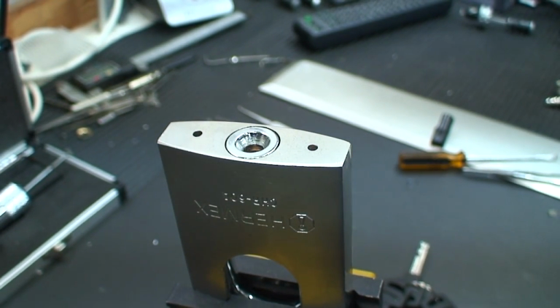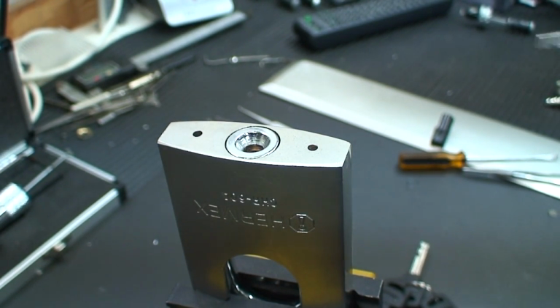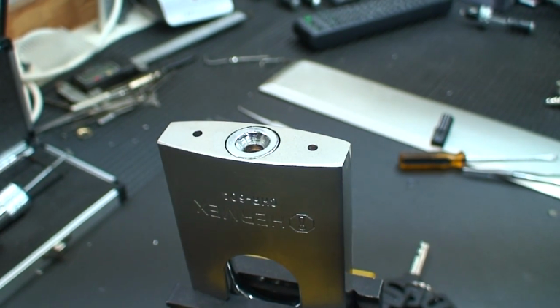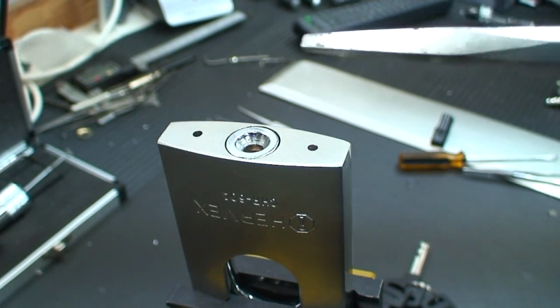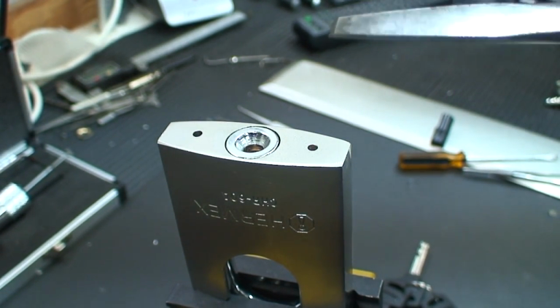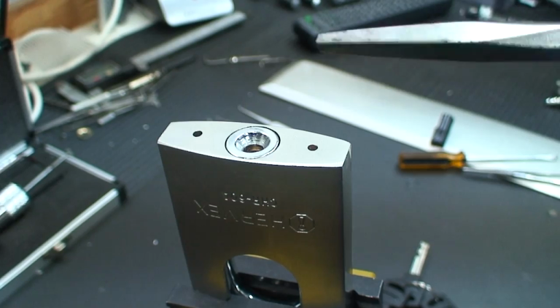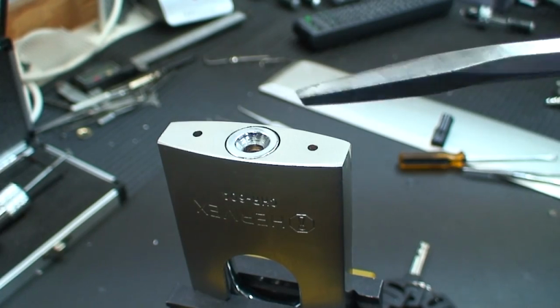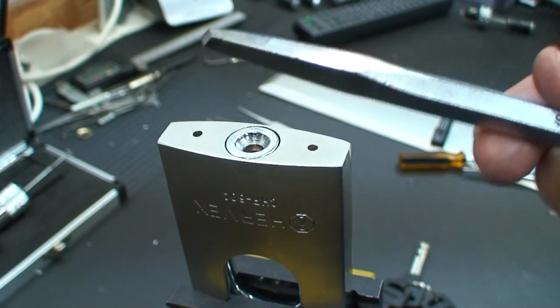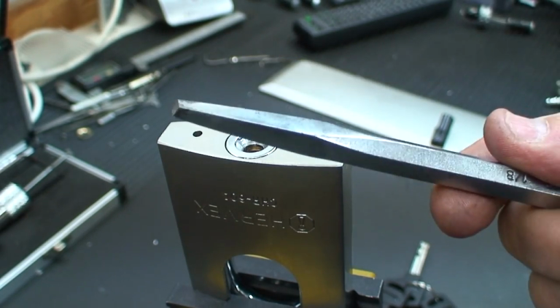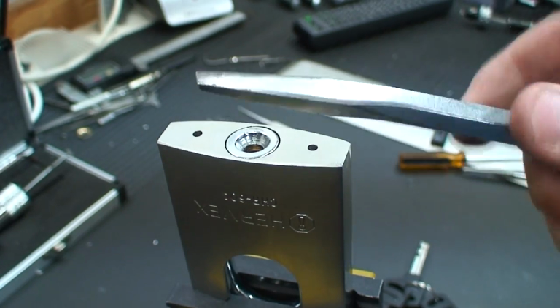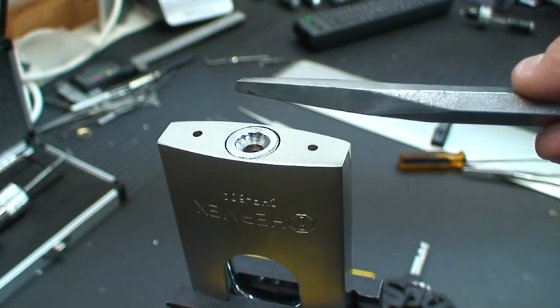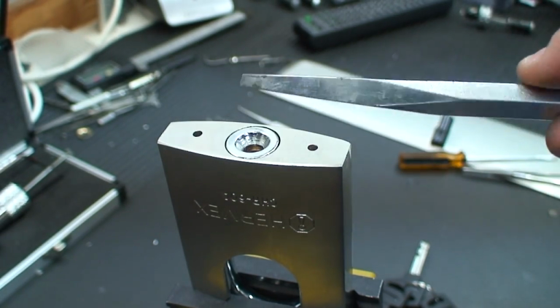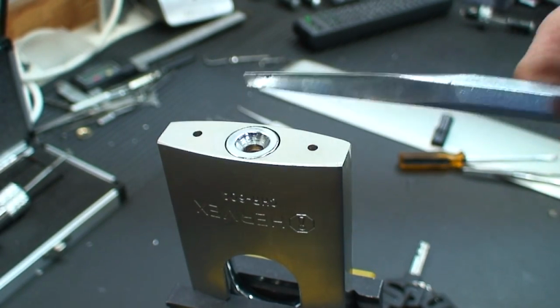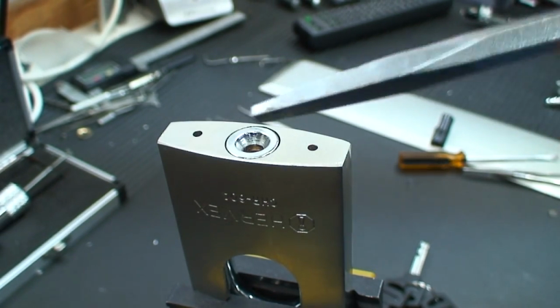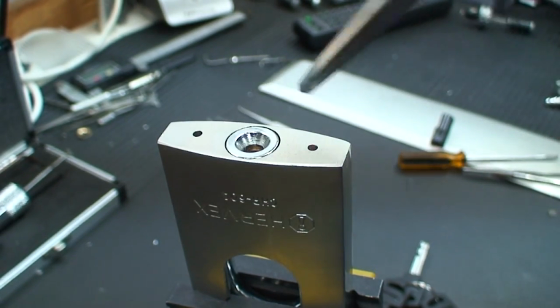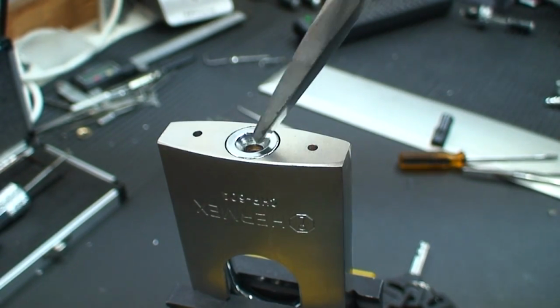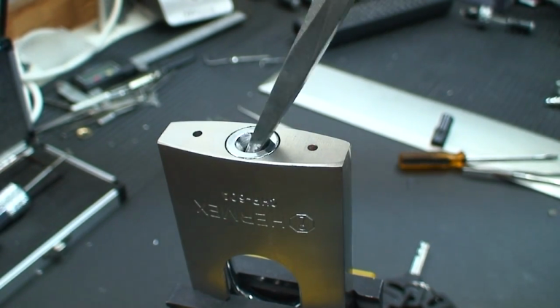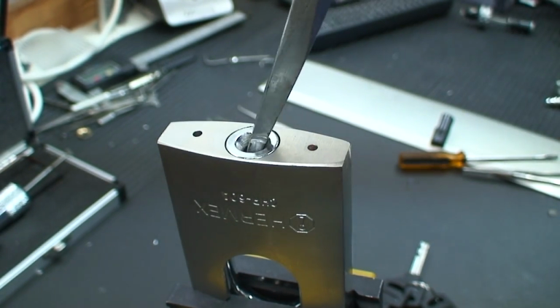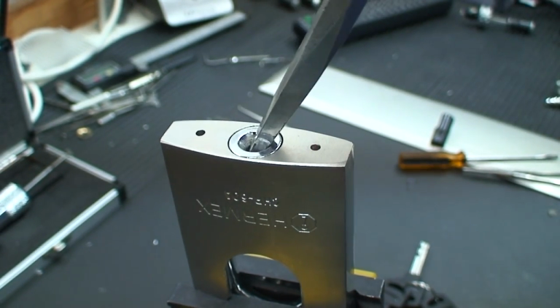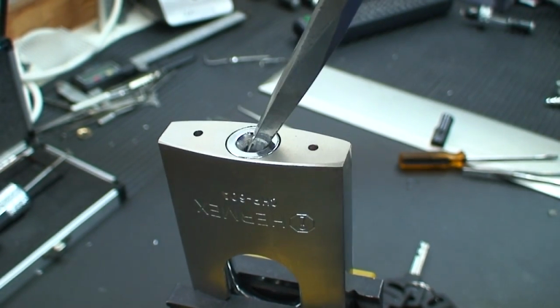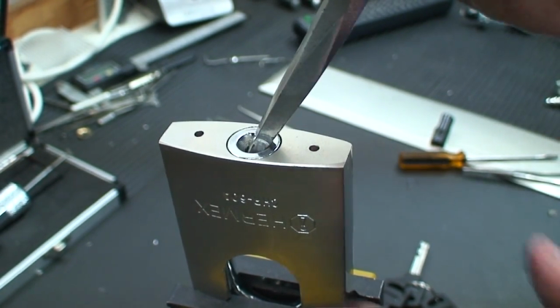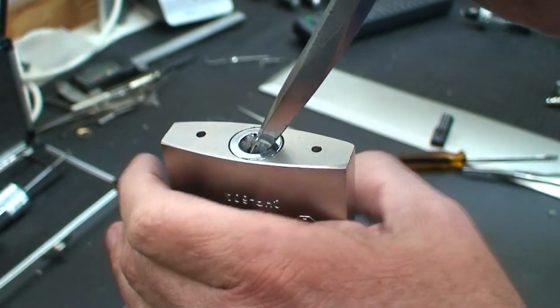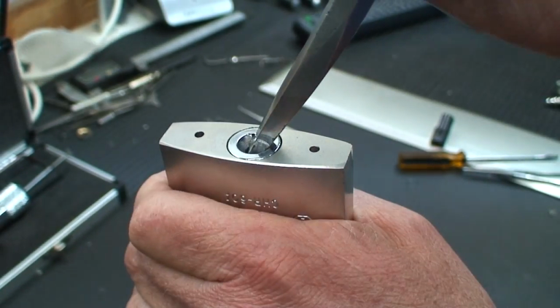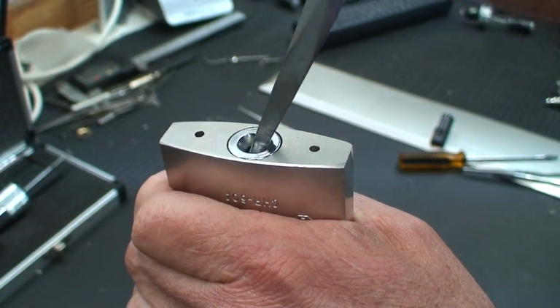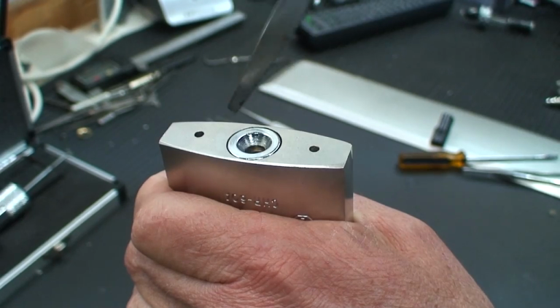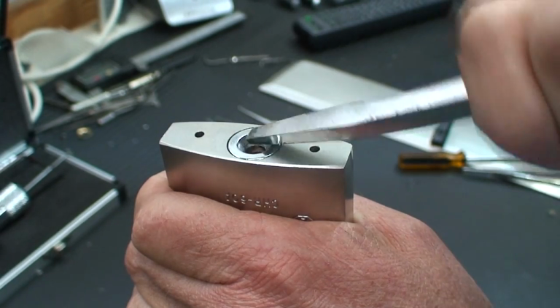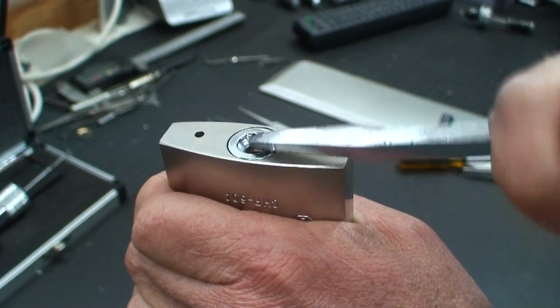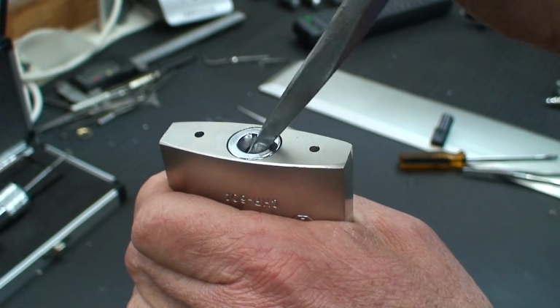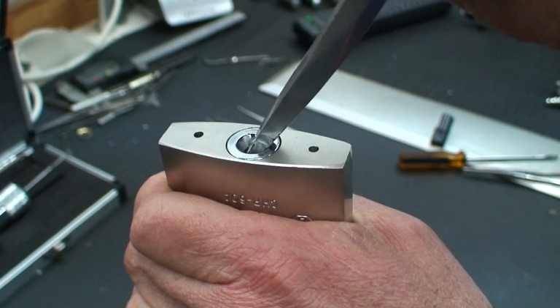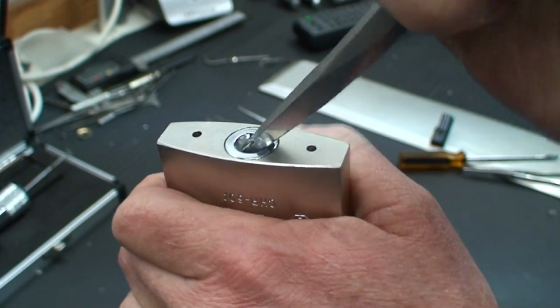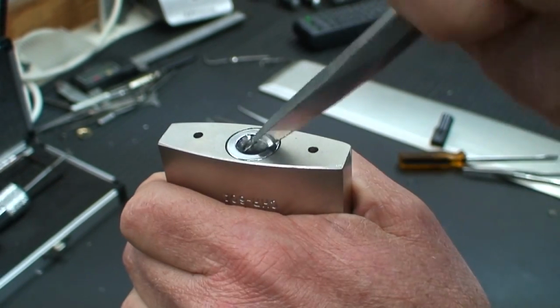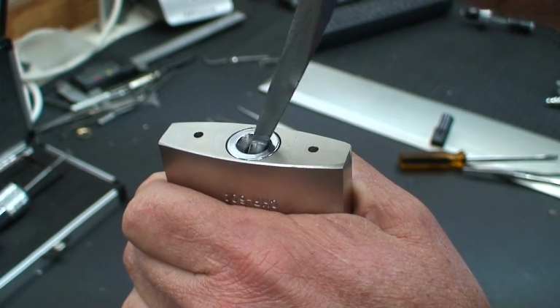I have just a broken chisel here. You can use a screwdriver, but I did break a screwdriver. We're going to put it in and just try to lever this thing out of there.